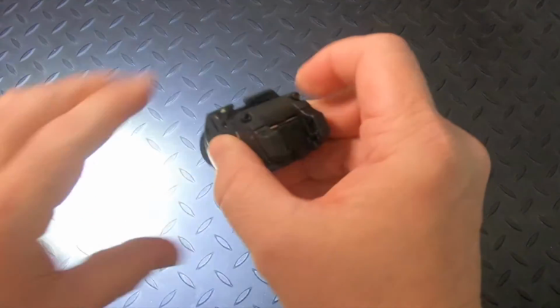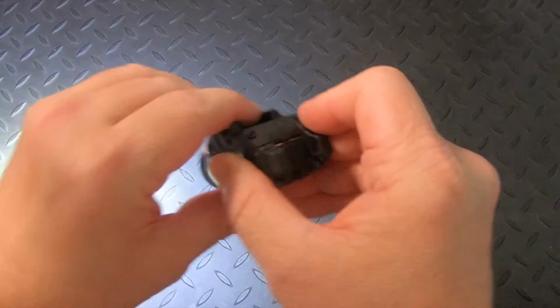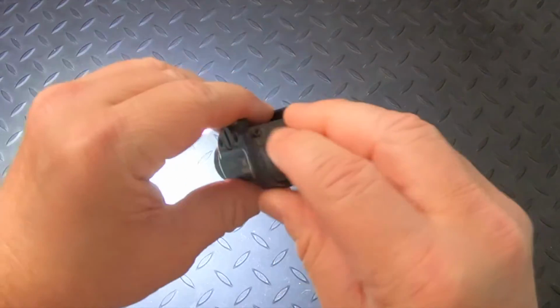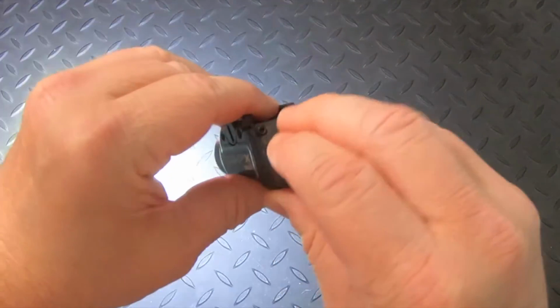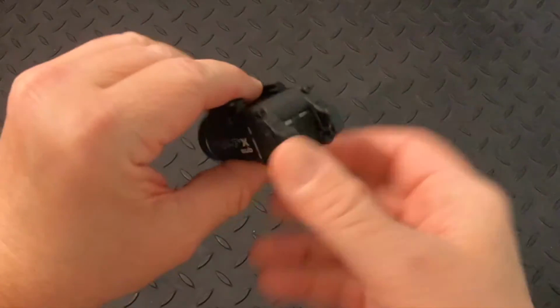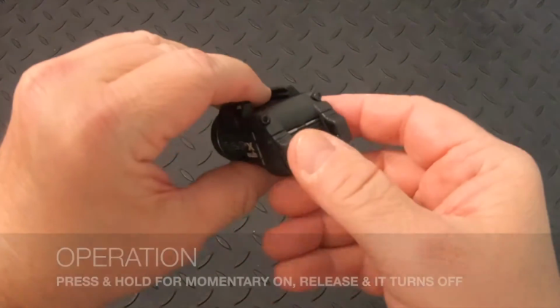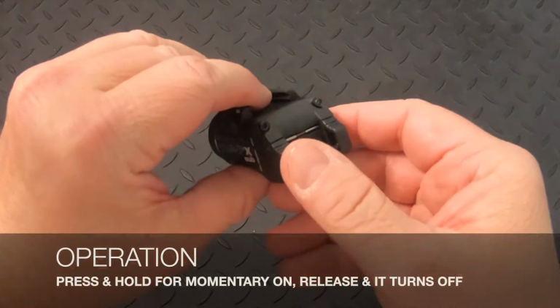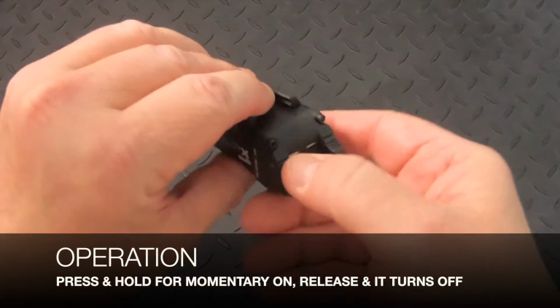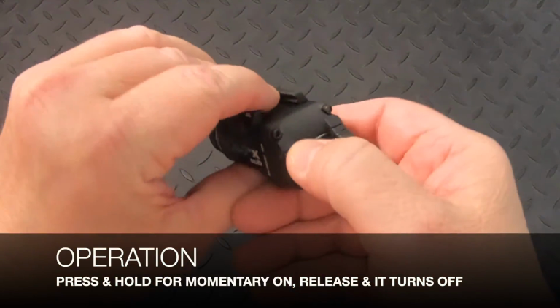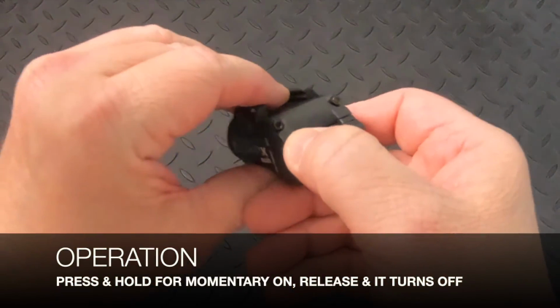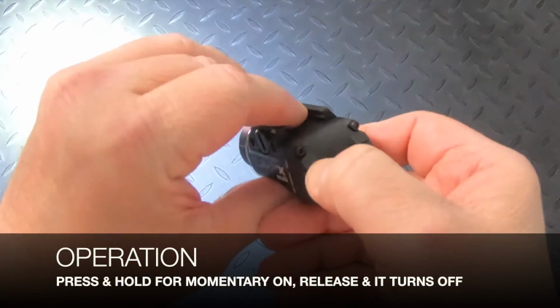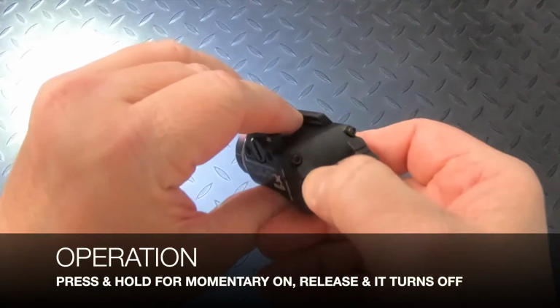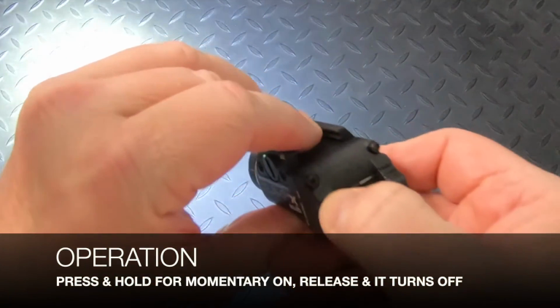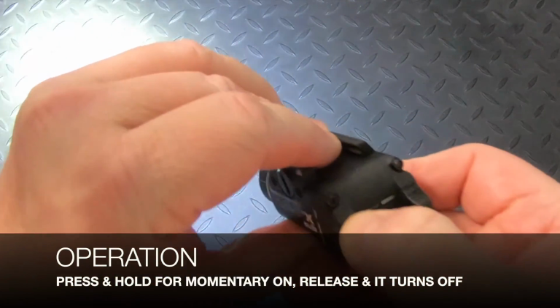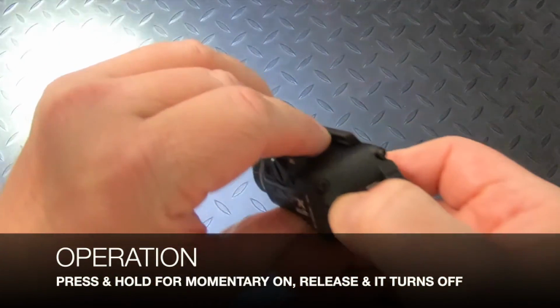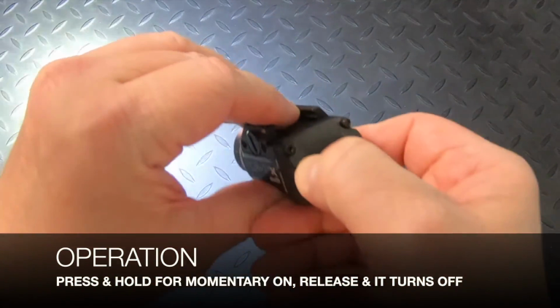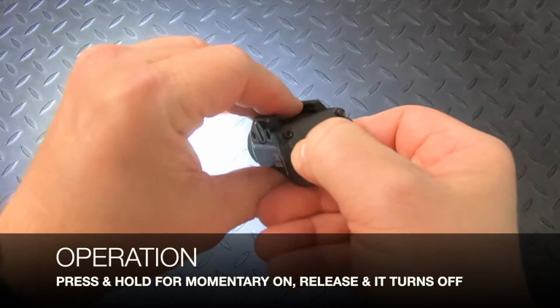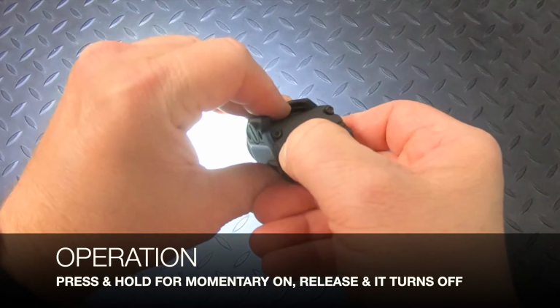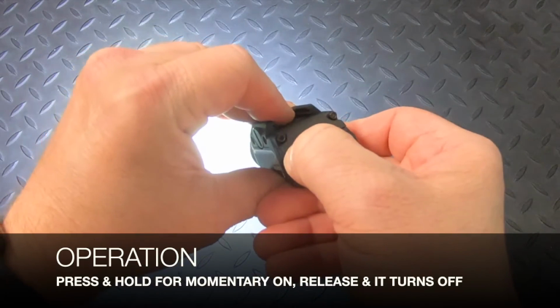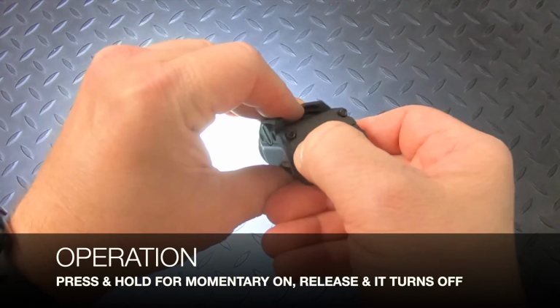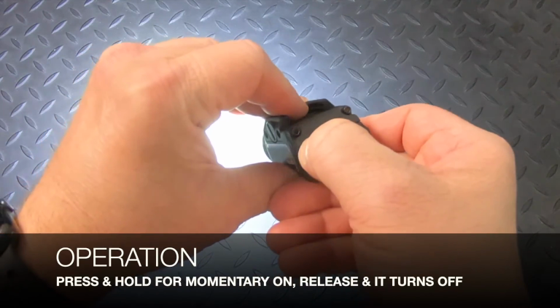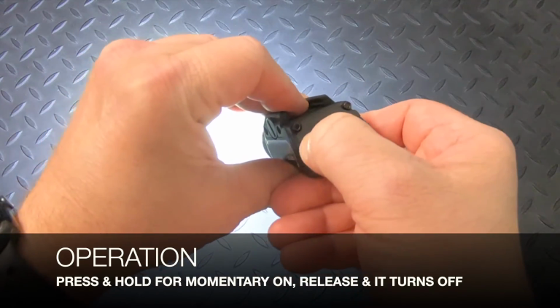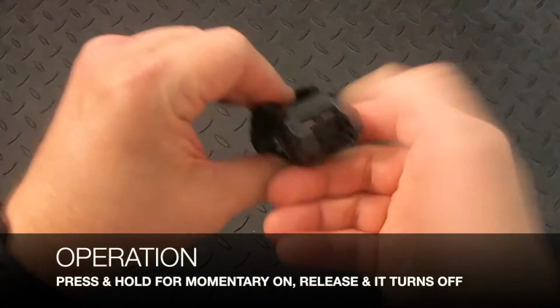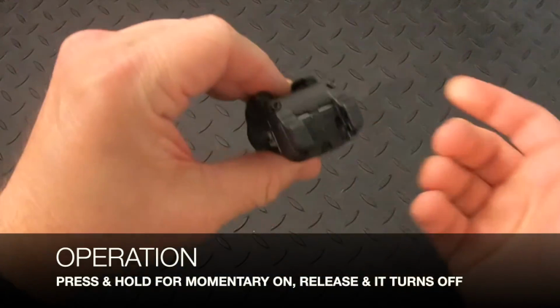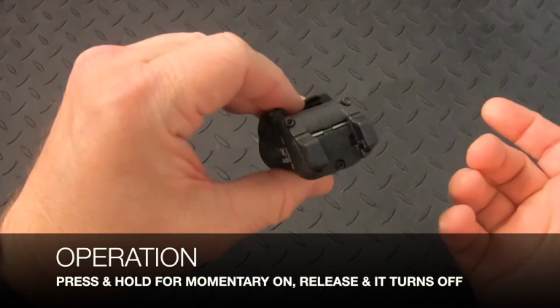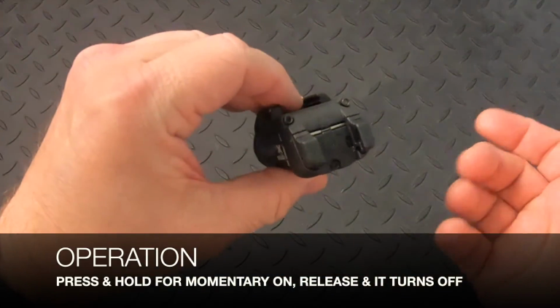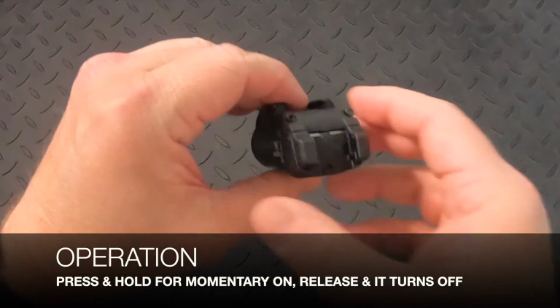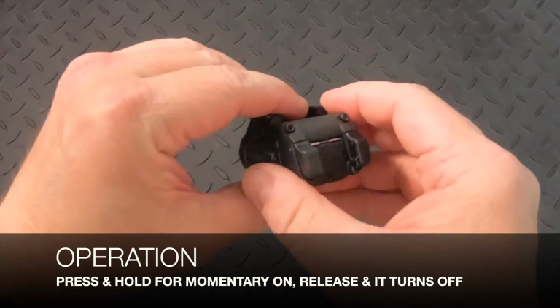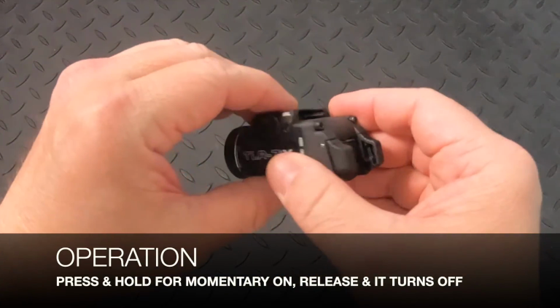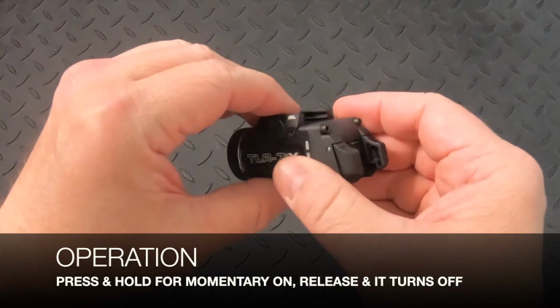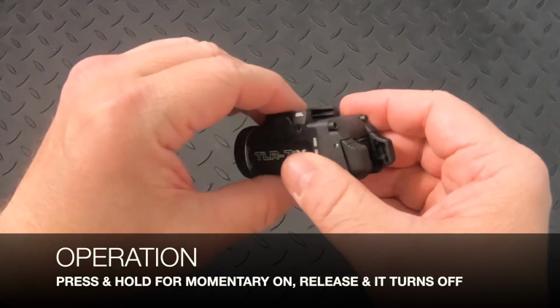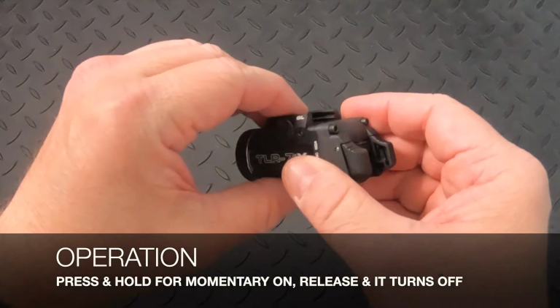If you want momentary, press either switch and hold, and as soon as you release, it's going to turn off.